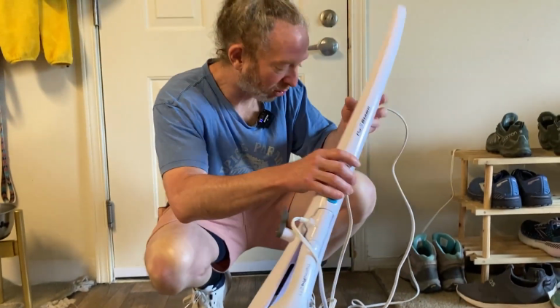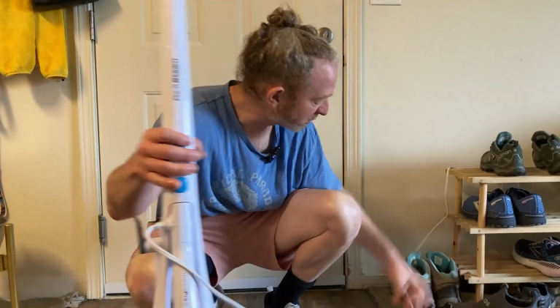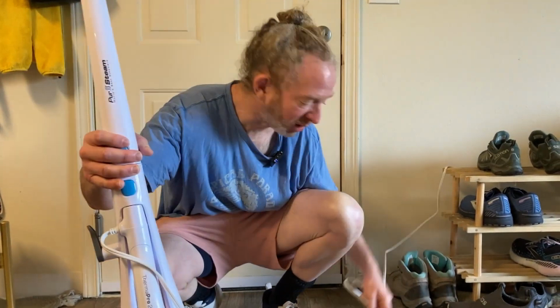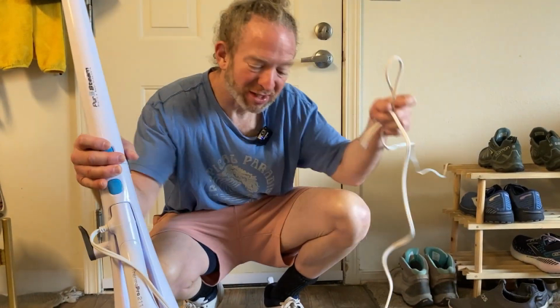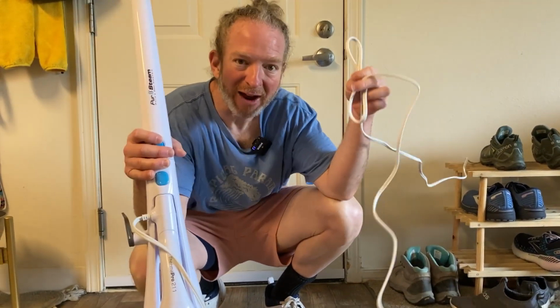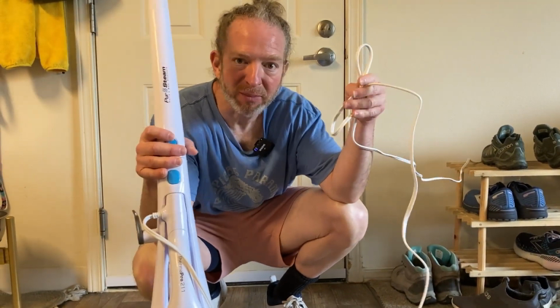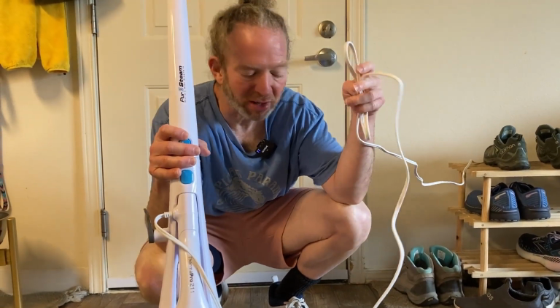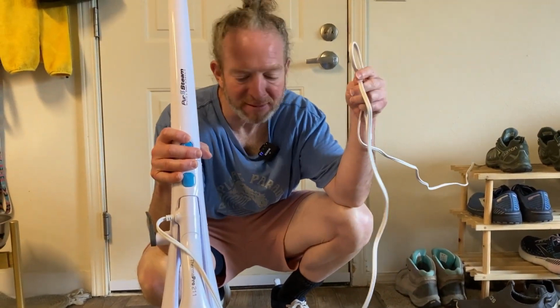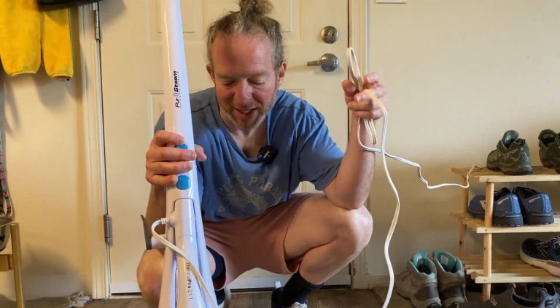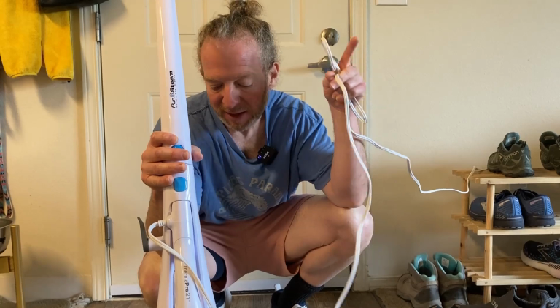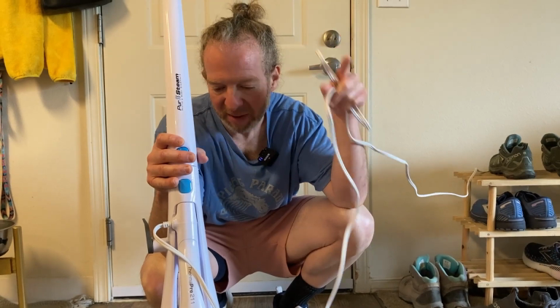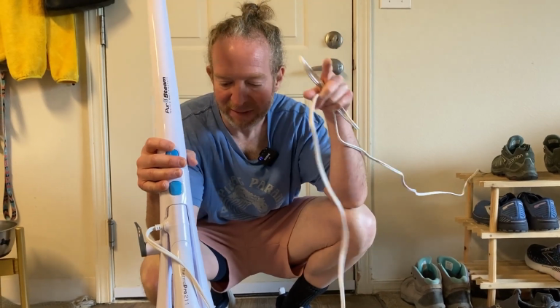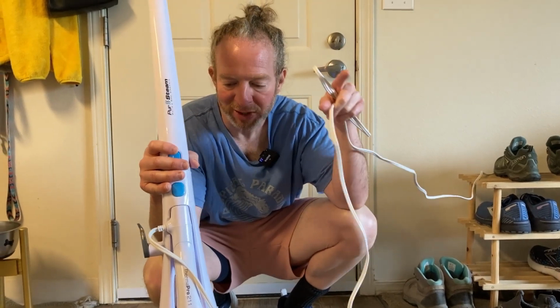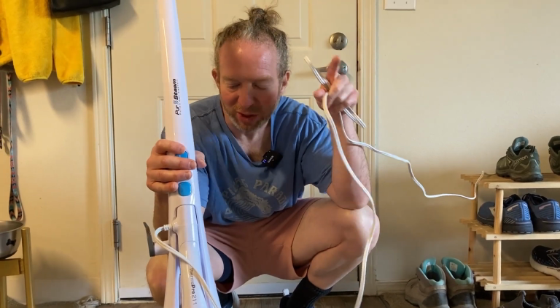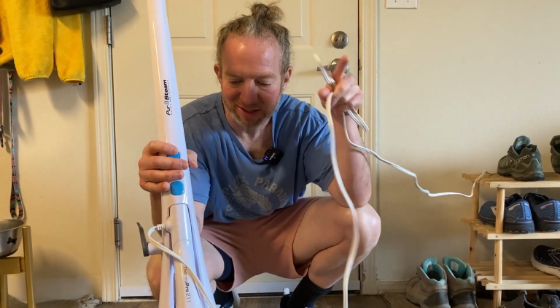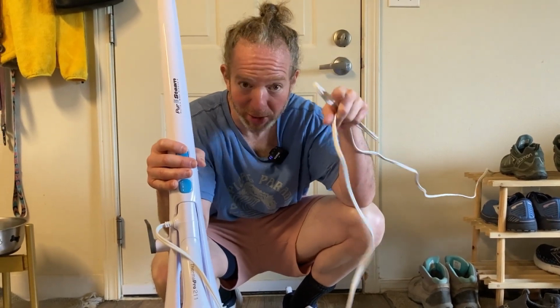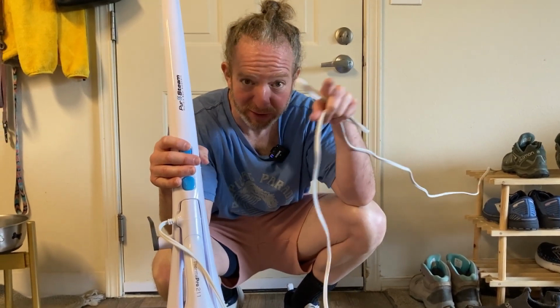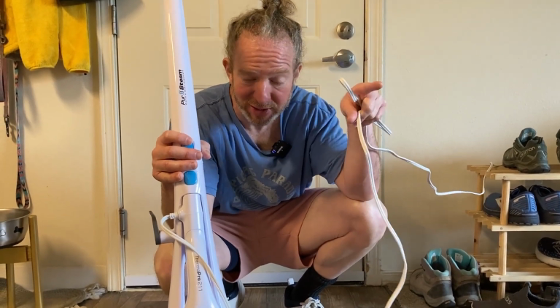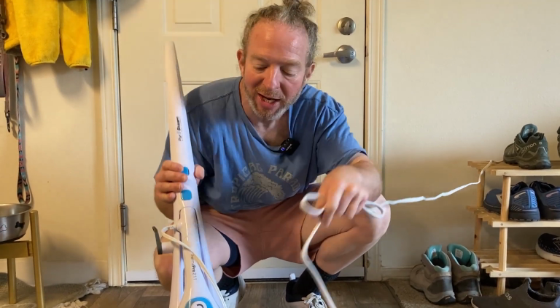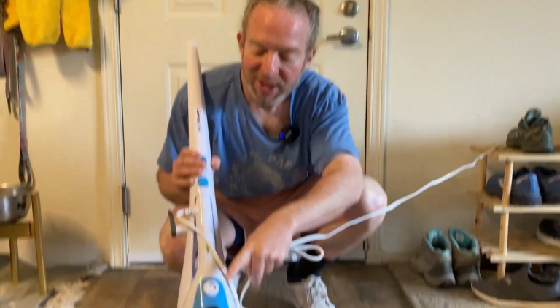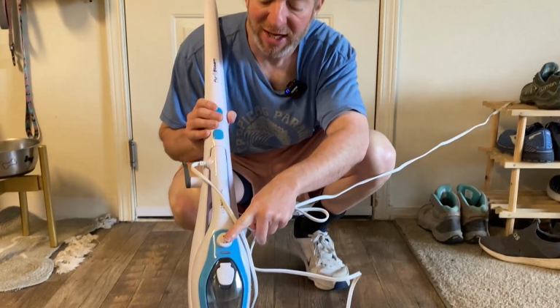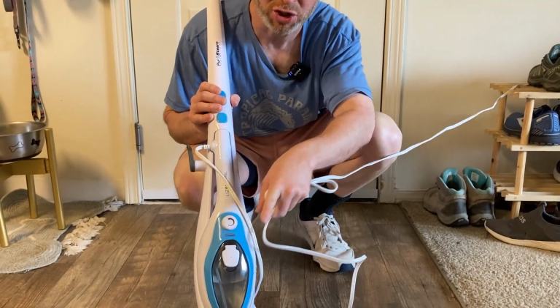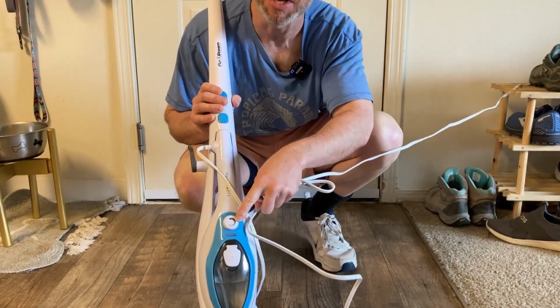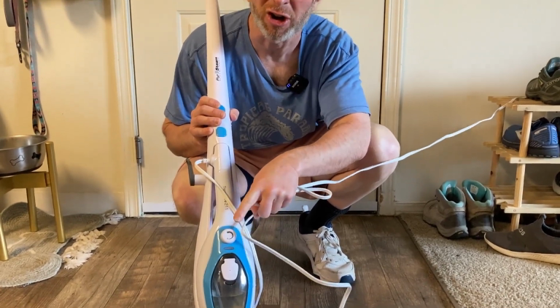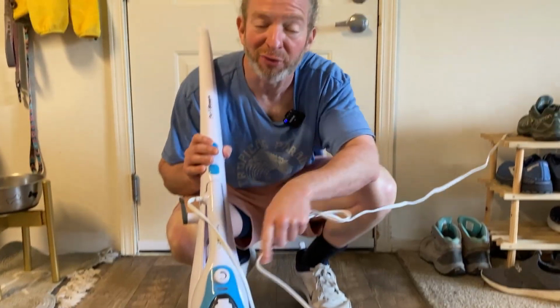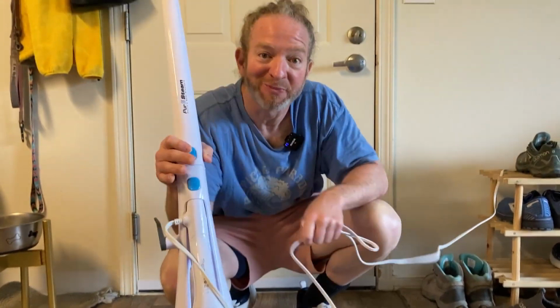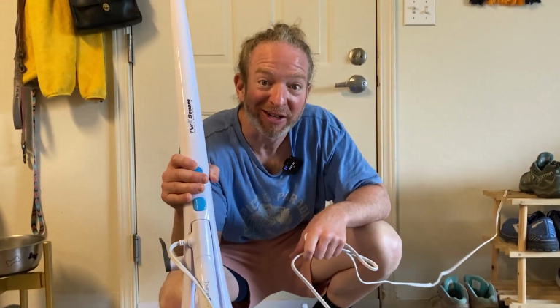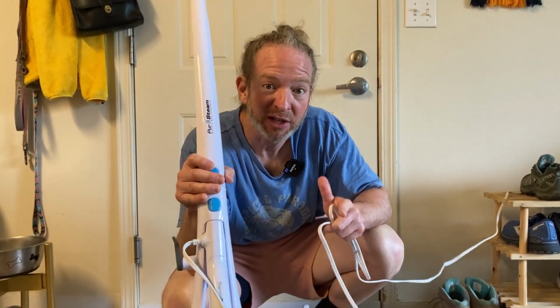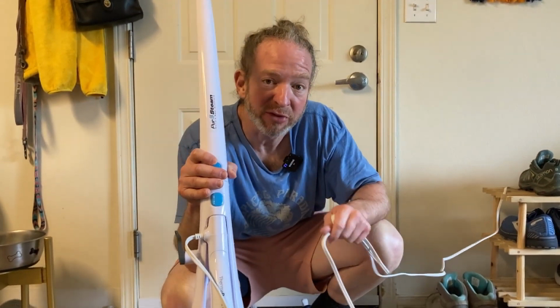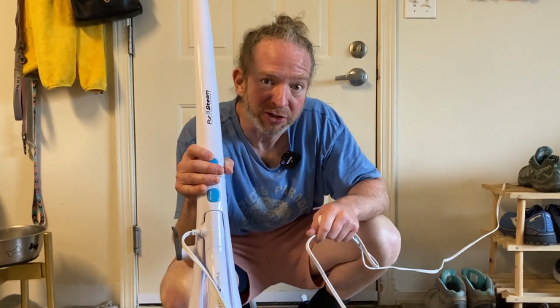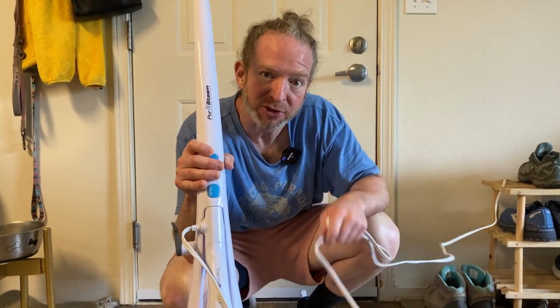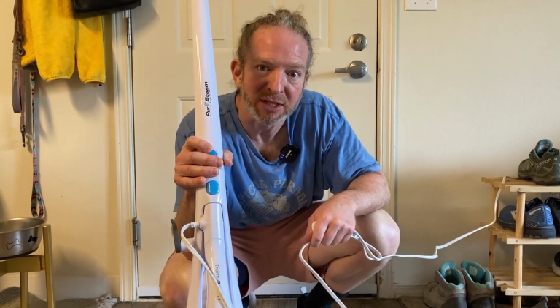The cord itself is pretty long — I would say it's about average compared to the other steam mops I've looked at. The big thing about this one, the one that really sets it apart from the others, is that it does have this feature where you can just basically turn it on and off right here. Let's take a look at some of the other features of this awesome steam mop.